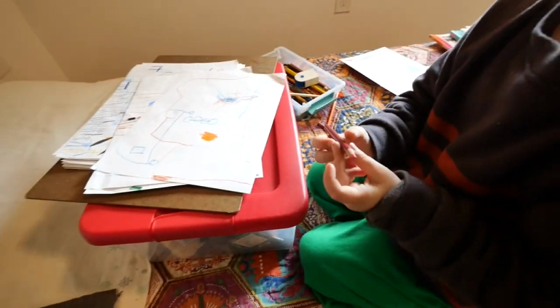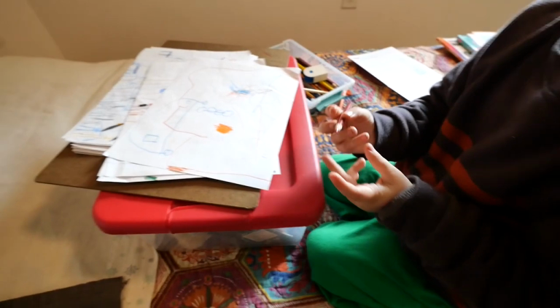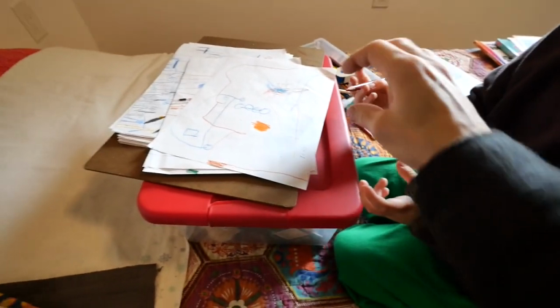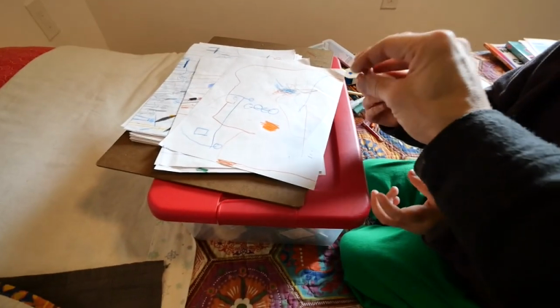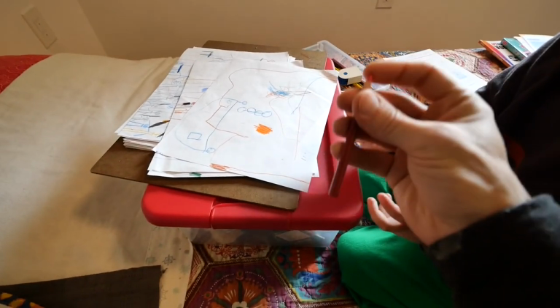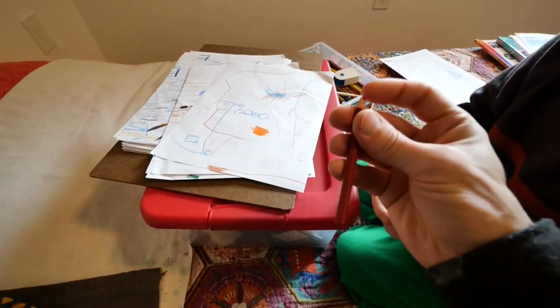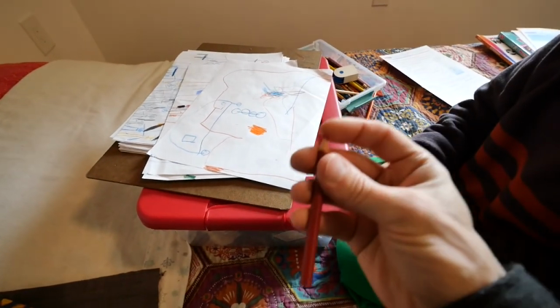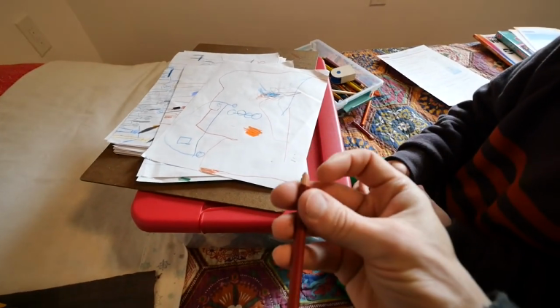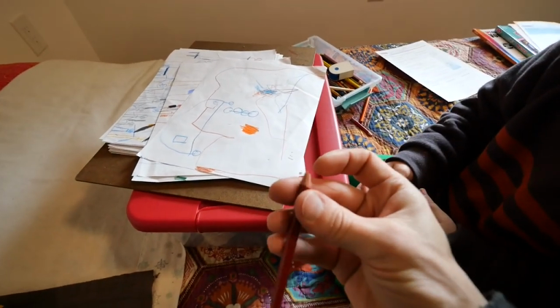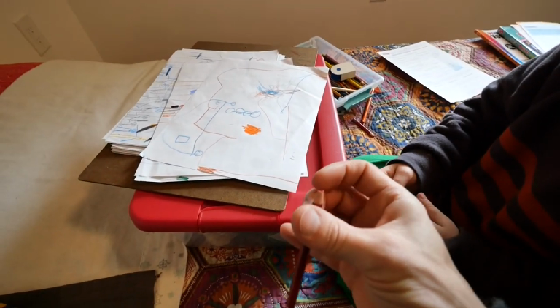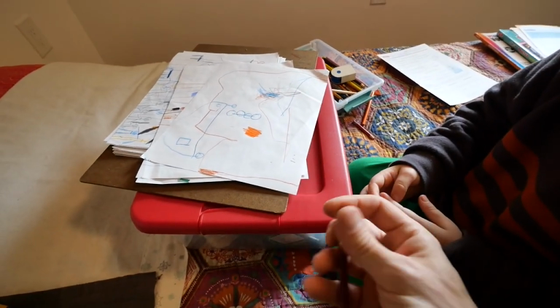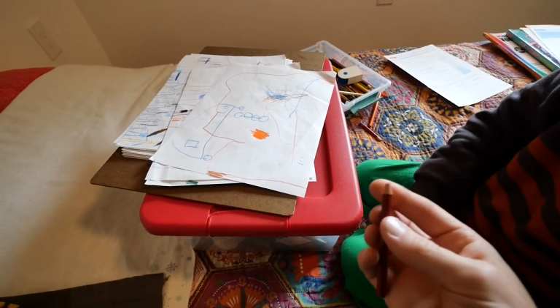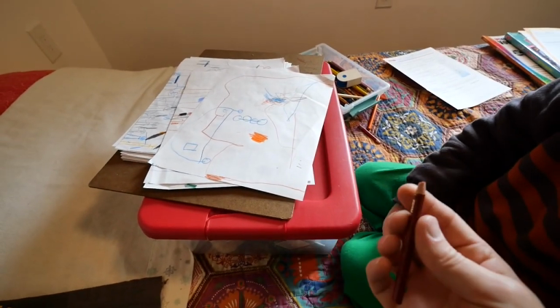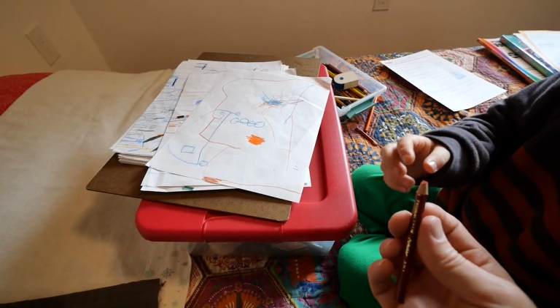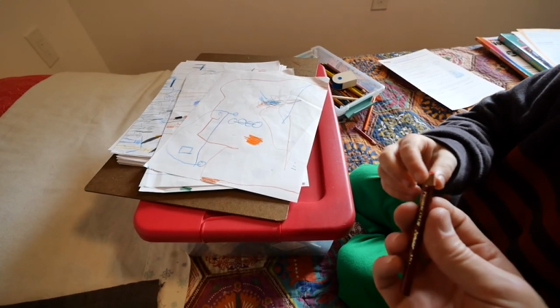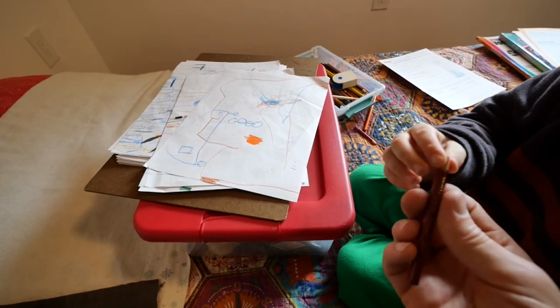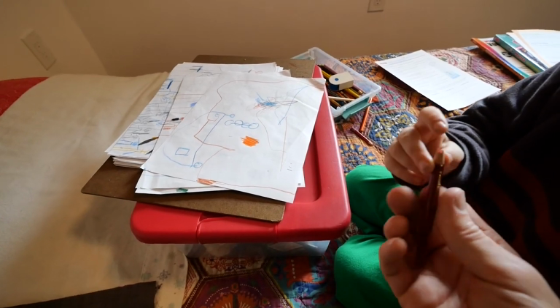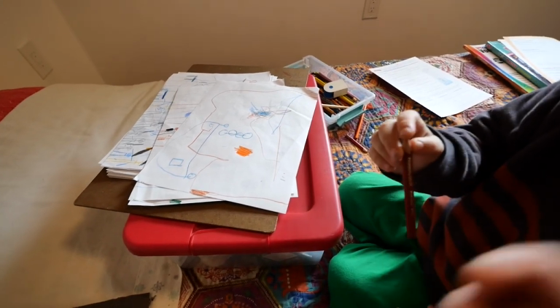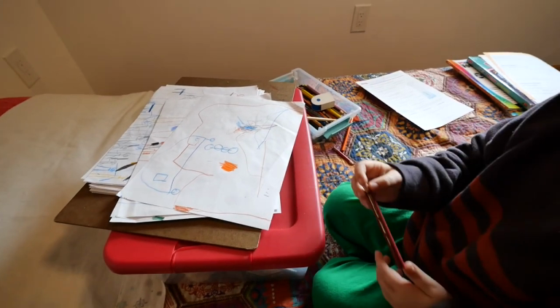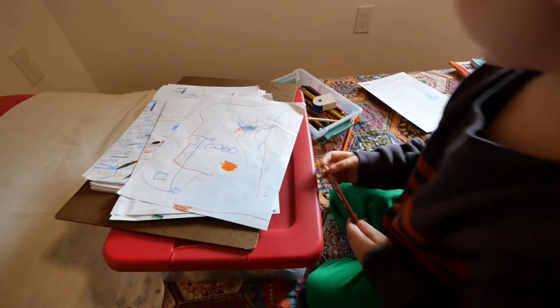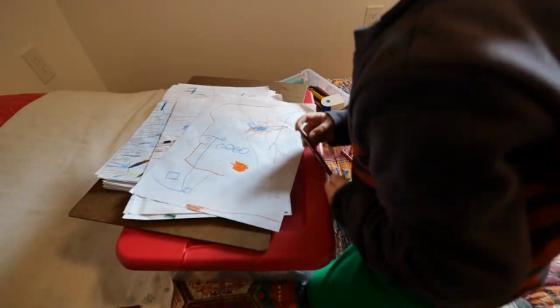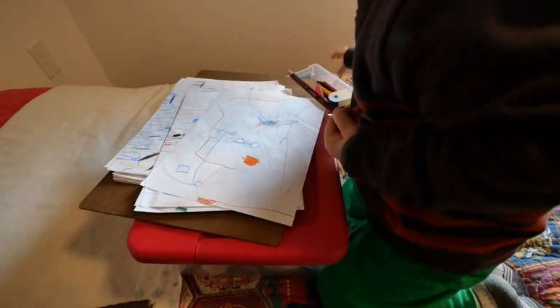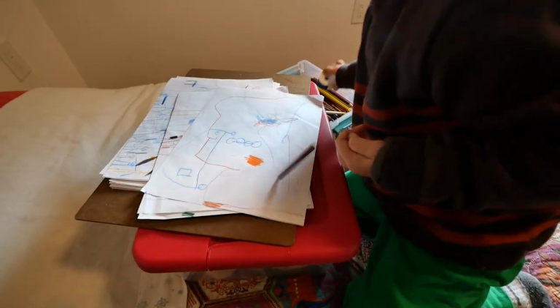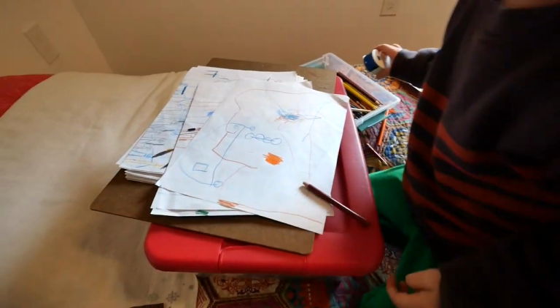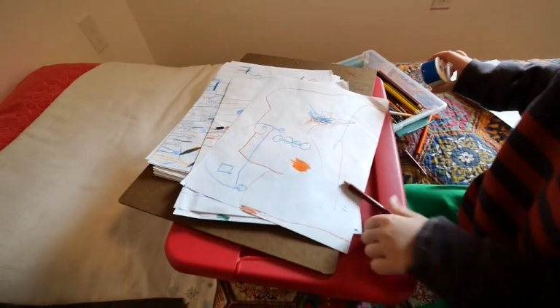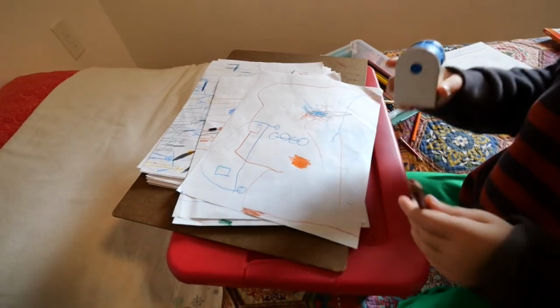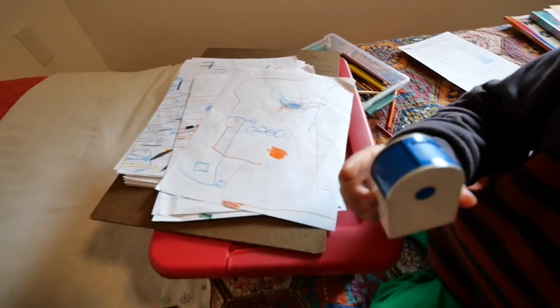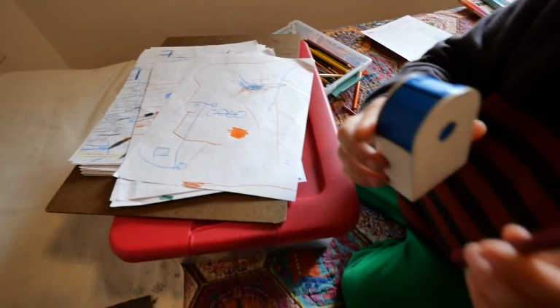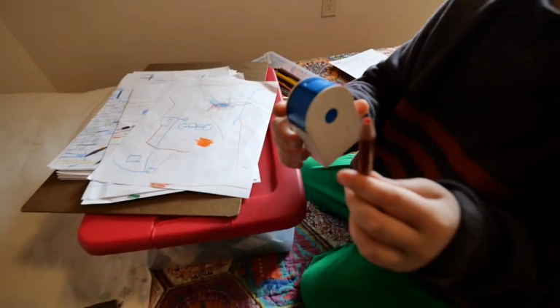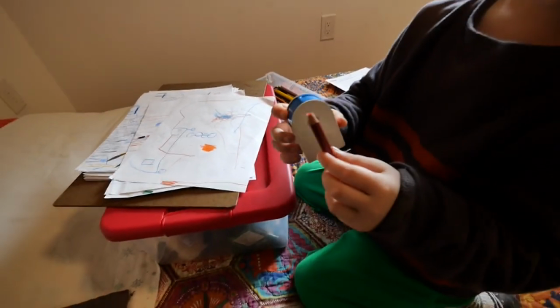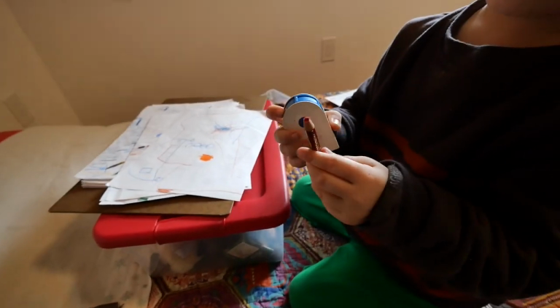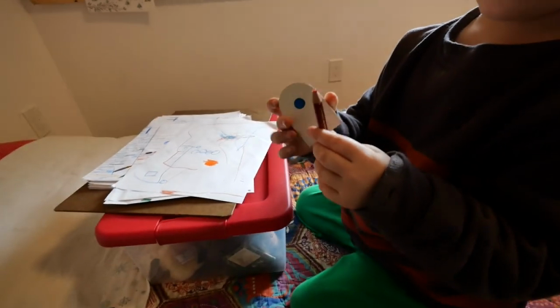Is it breaking? Yeah. You have to sharpen it. Up on me.